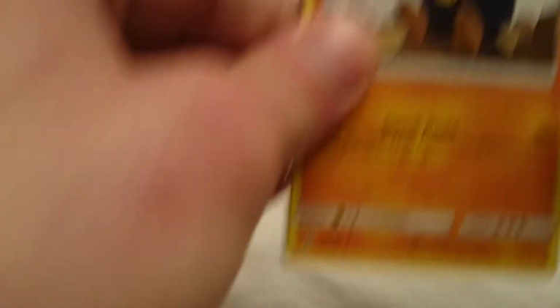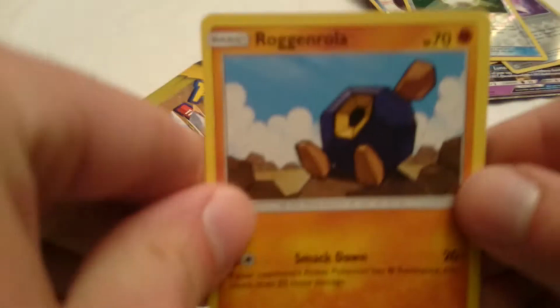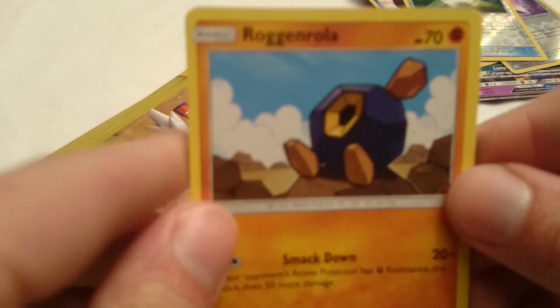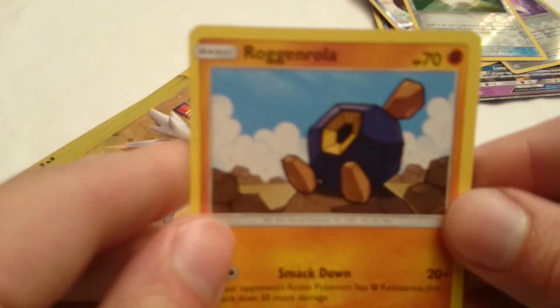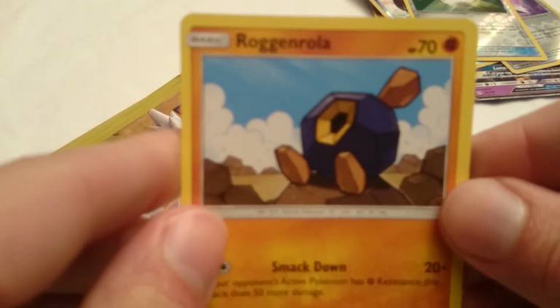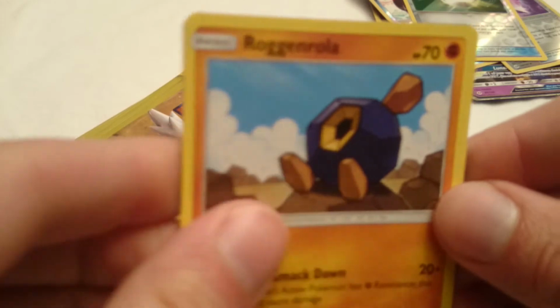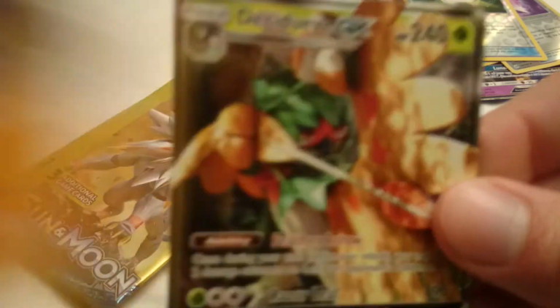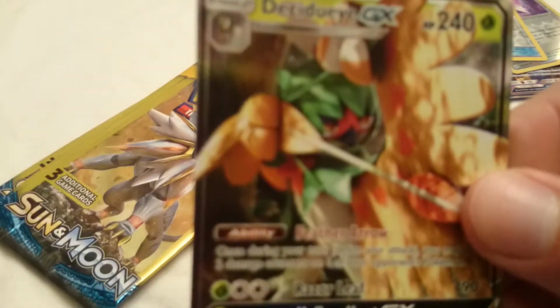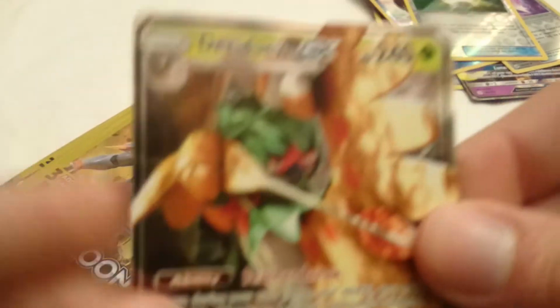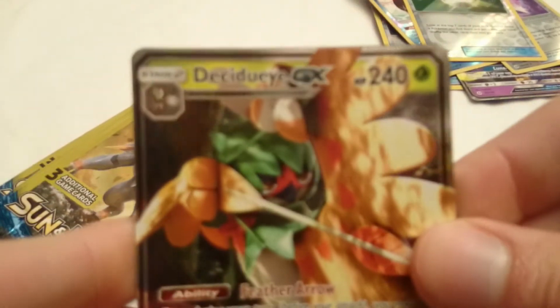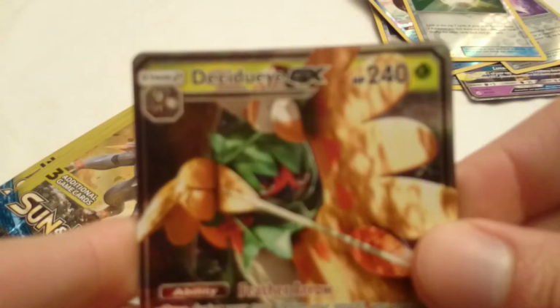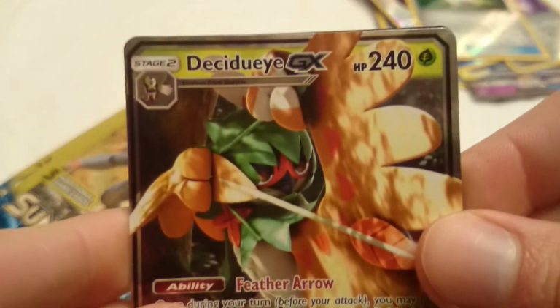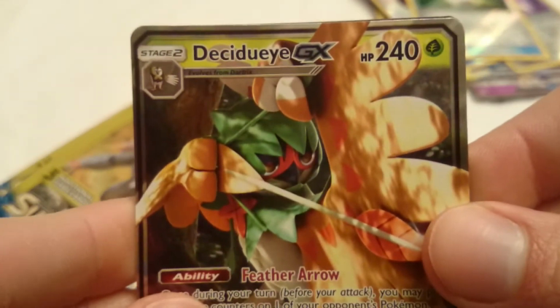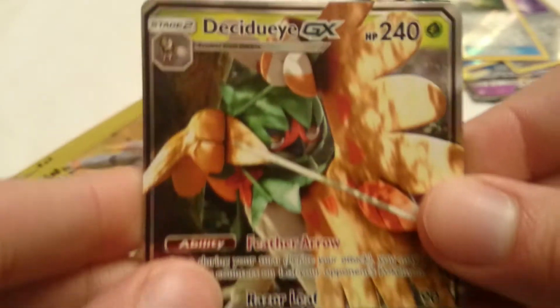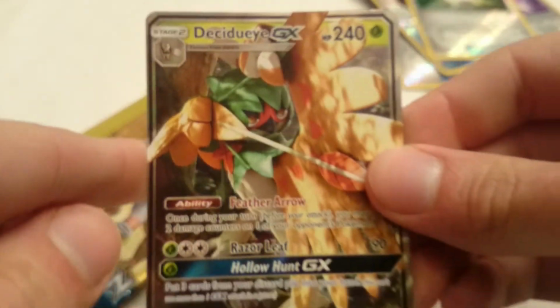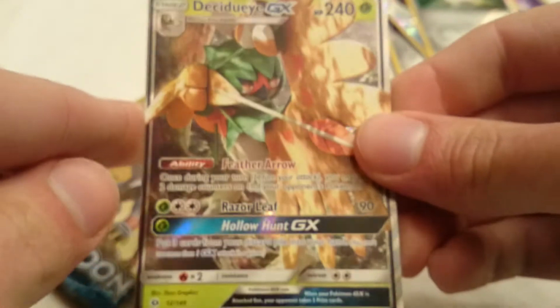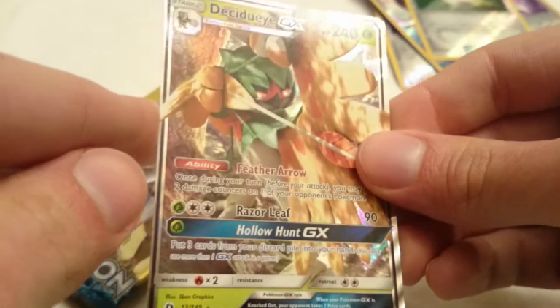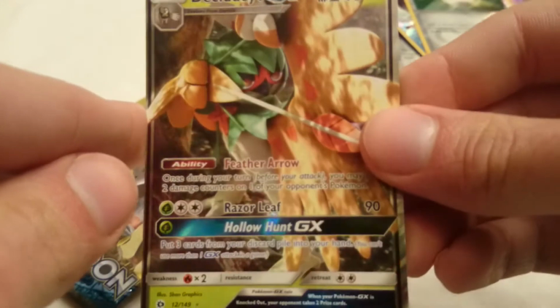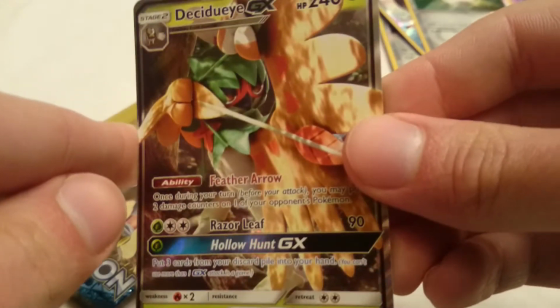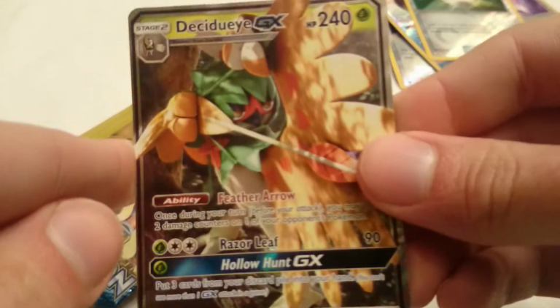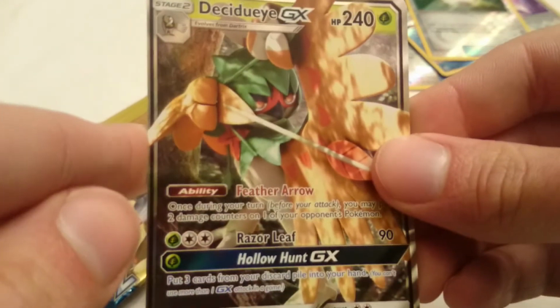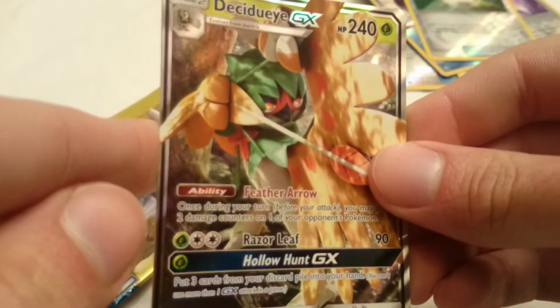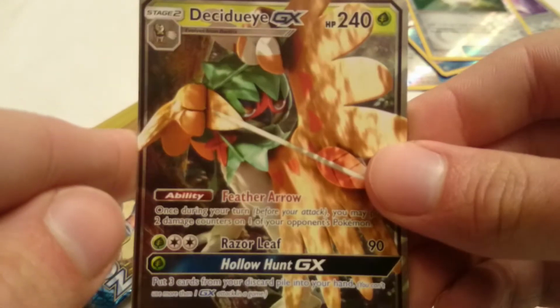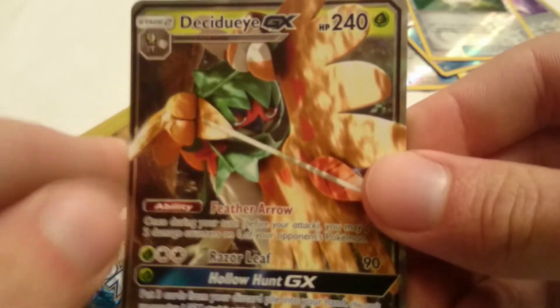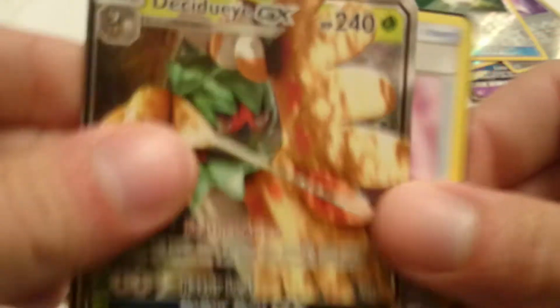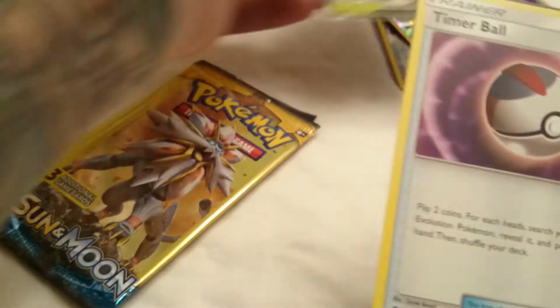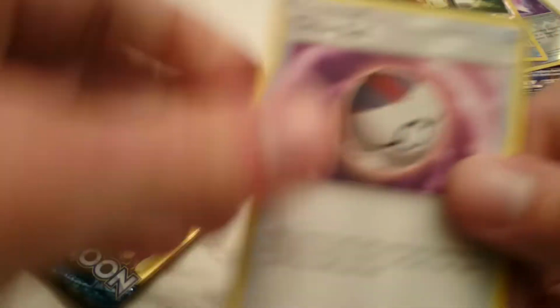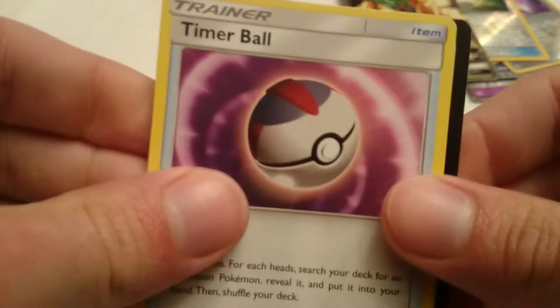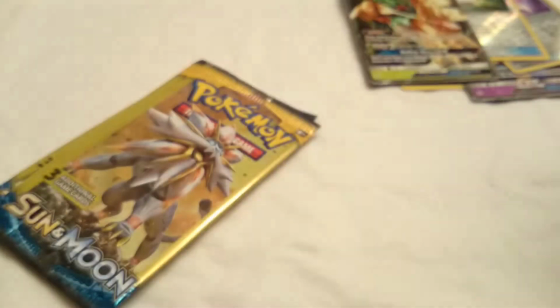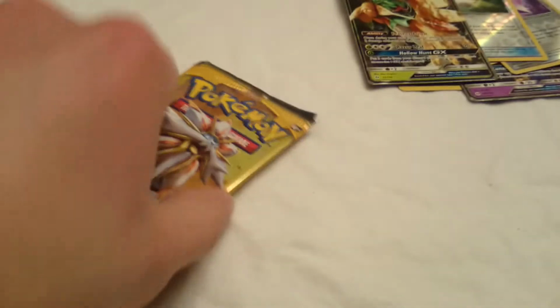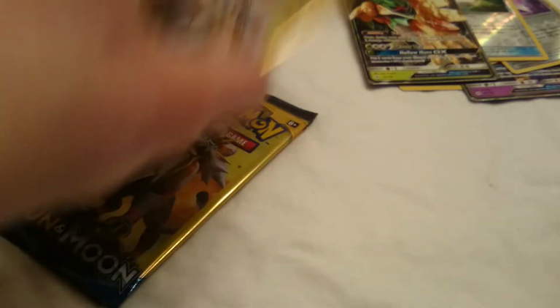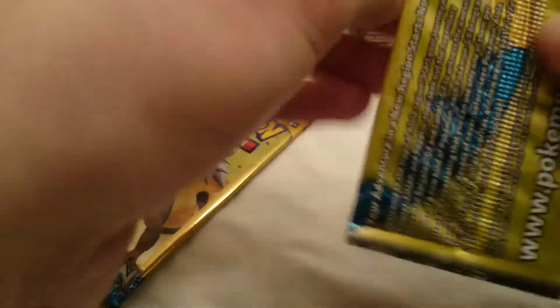Alright, on to this next pack. A Decidueye GX! Hell yeah, that is awesome. And a Timer Ball. Sweet.